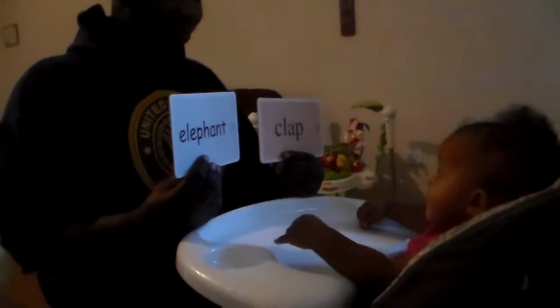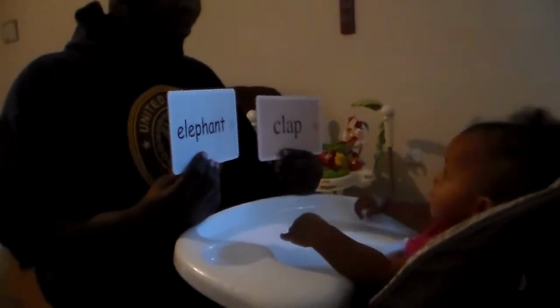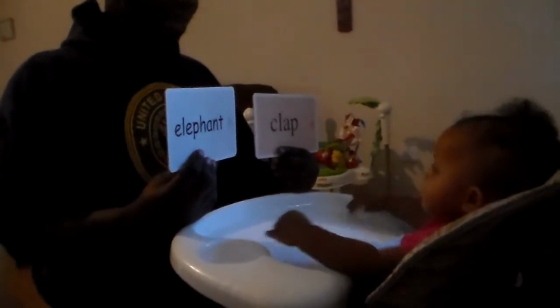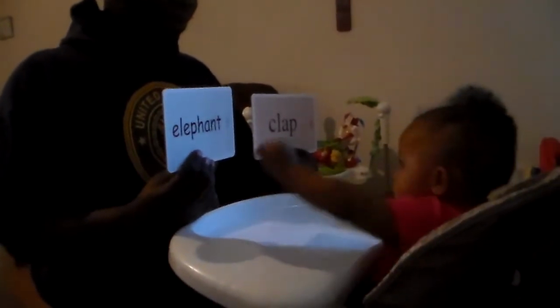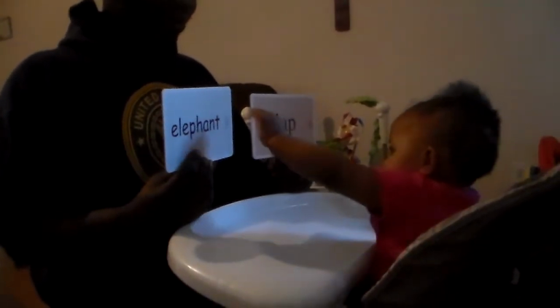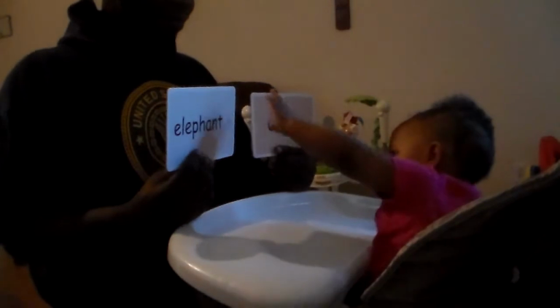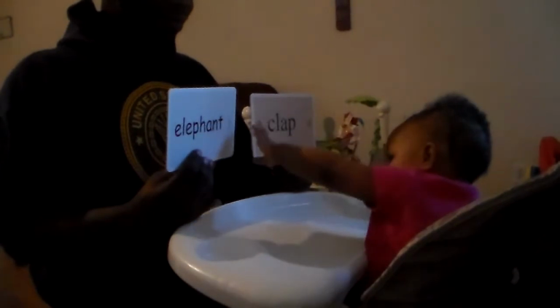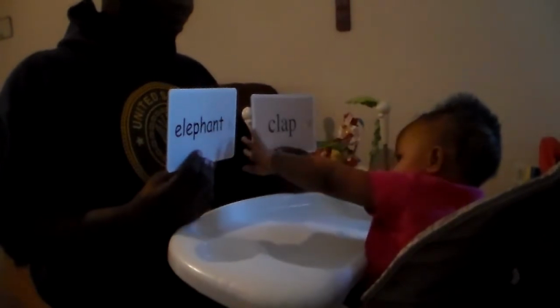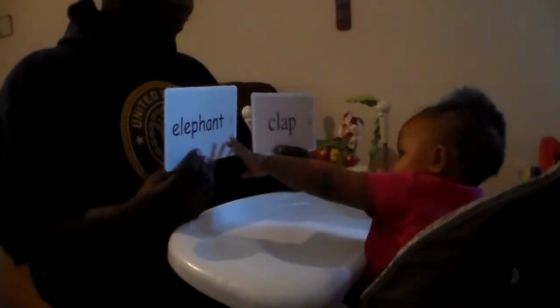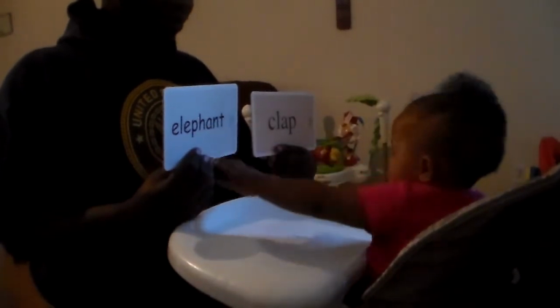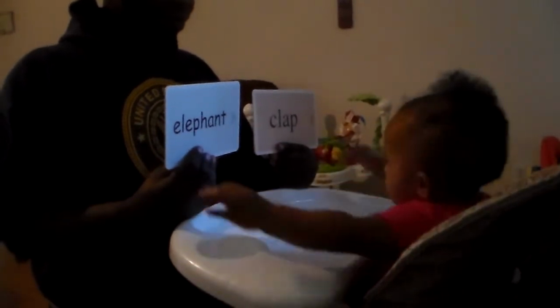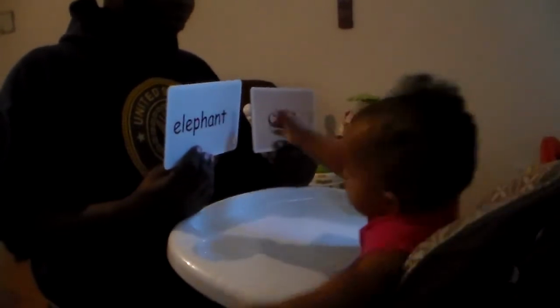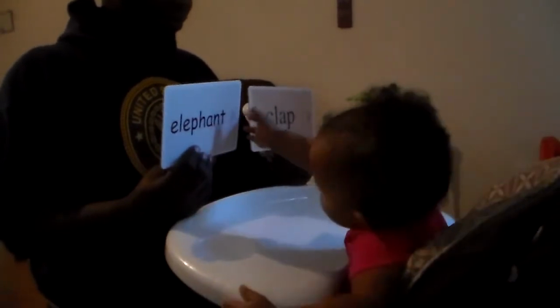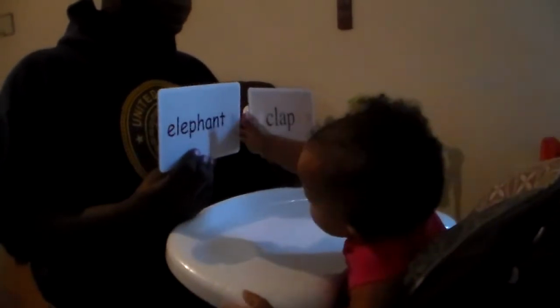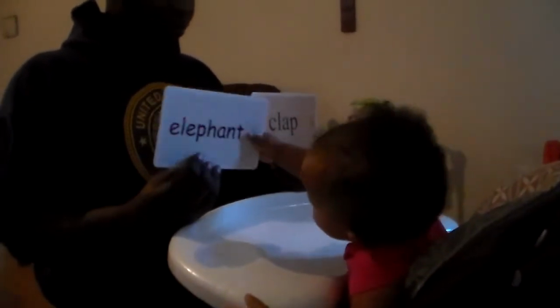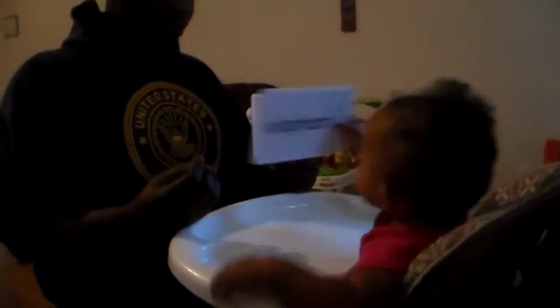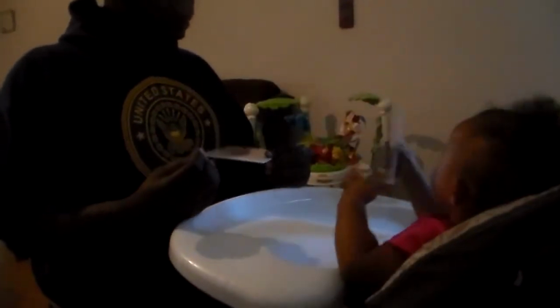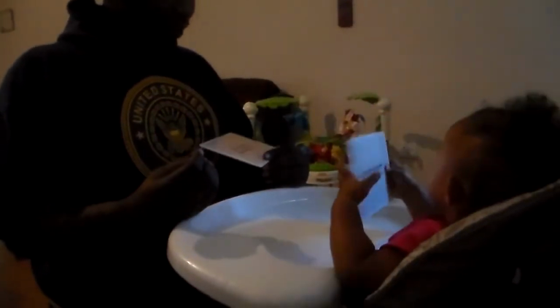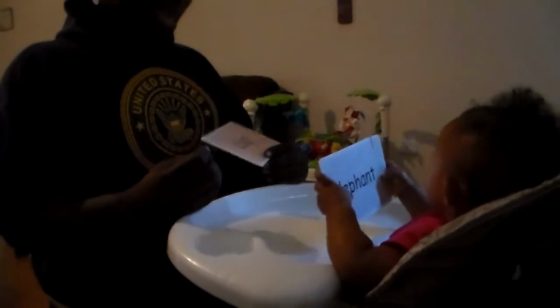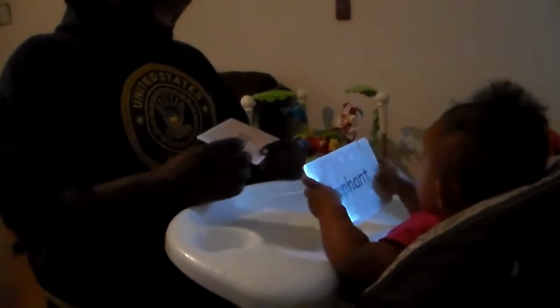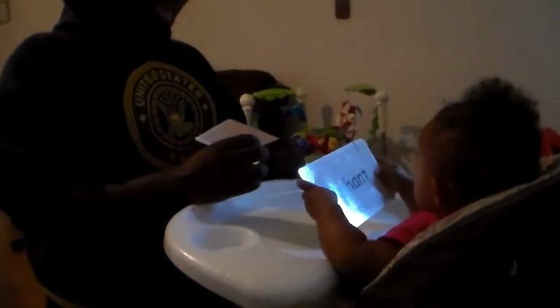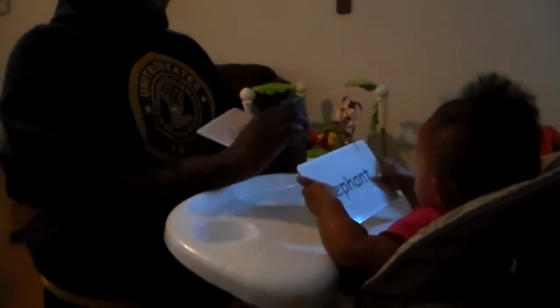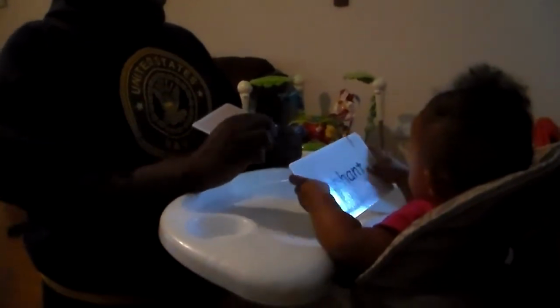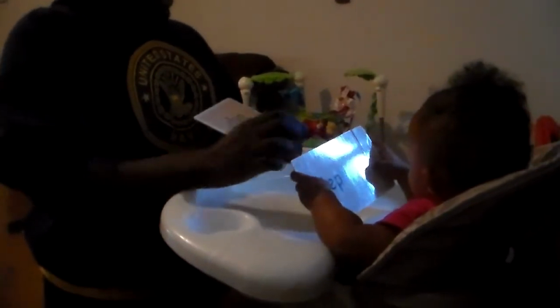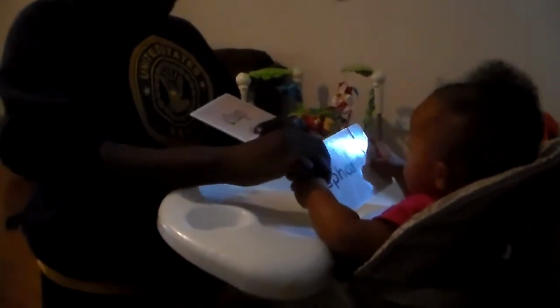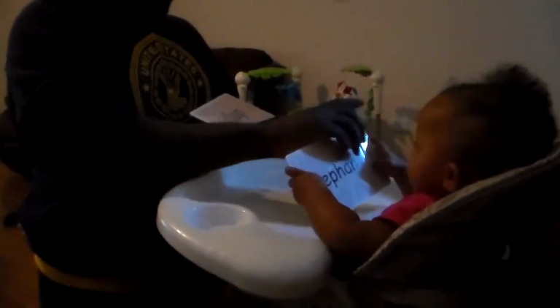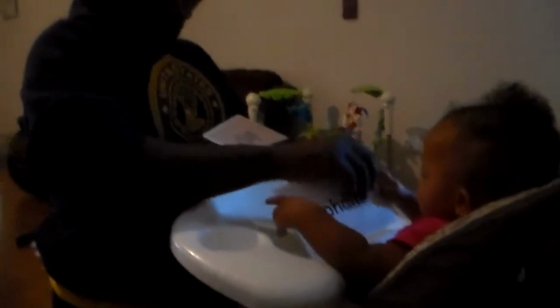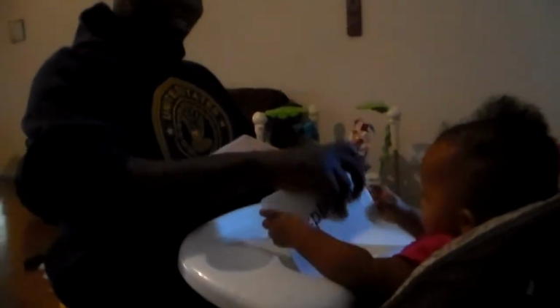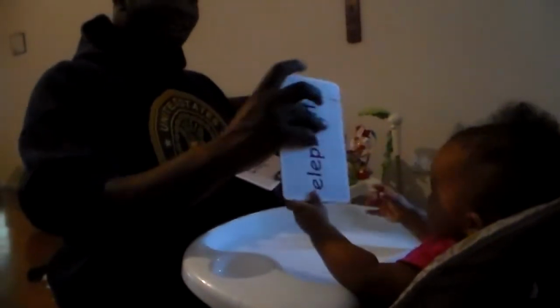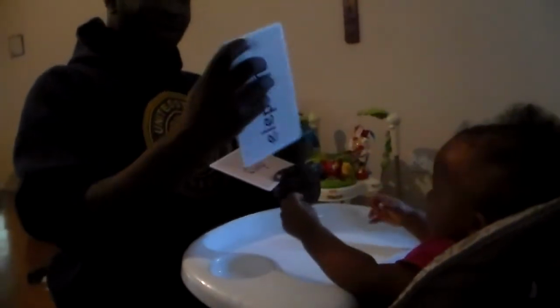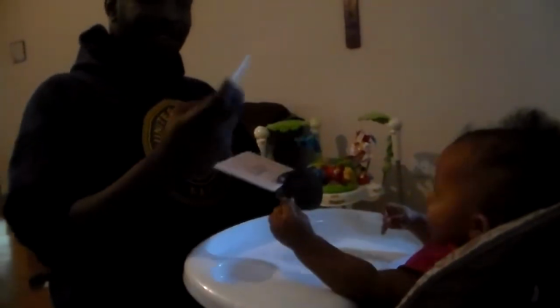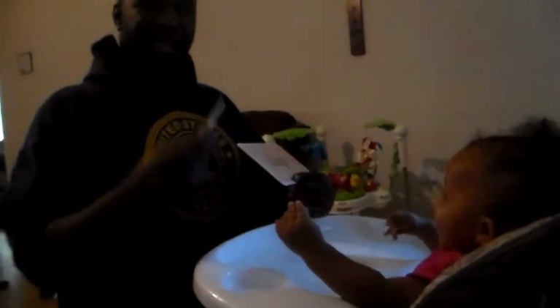Which one says elephant? Yay! You're so smart — unless you didn't grab it the first time, she was like...